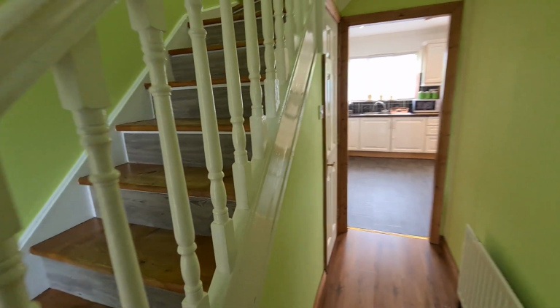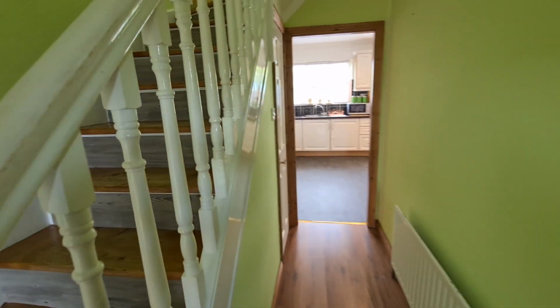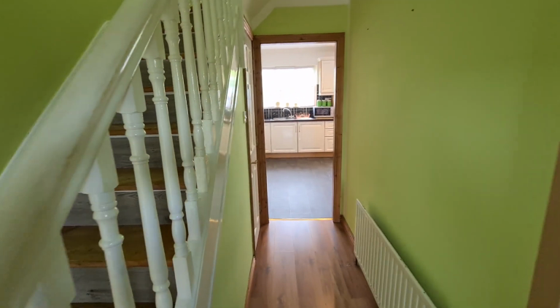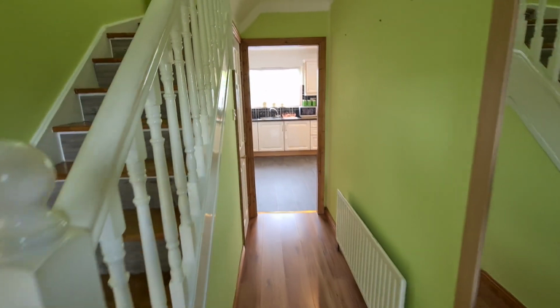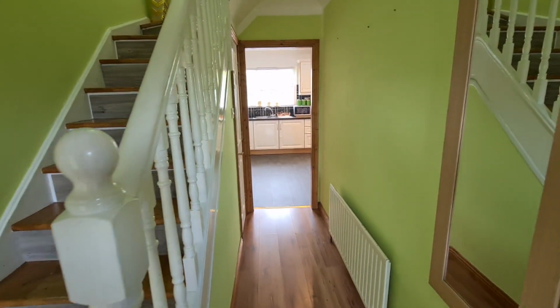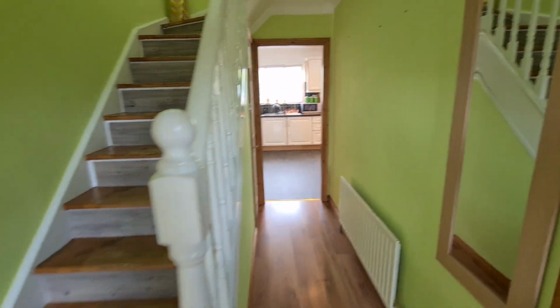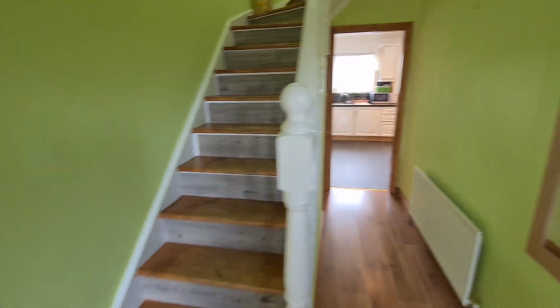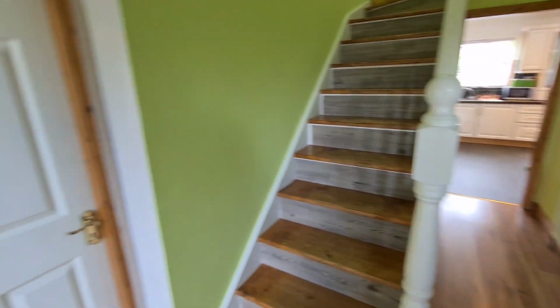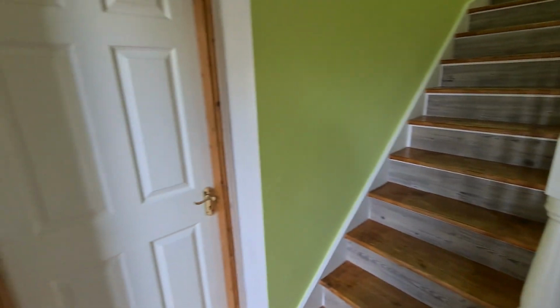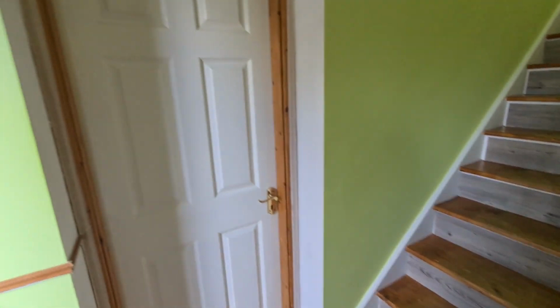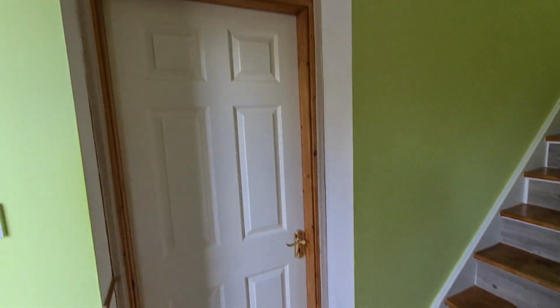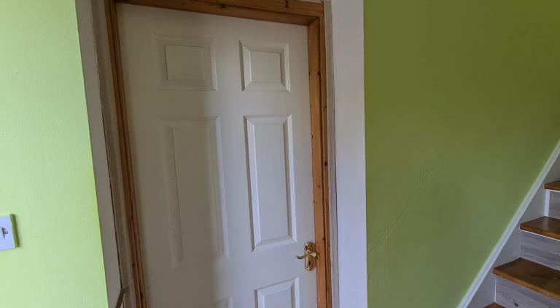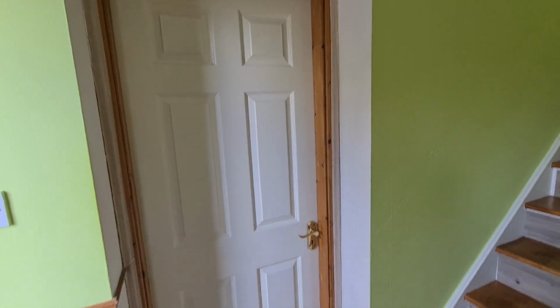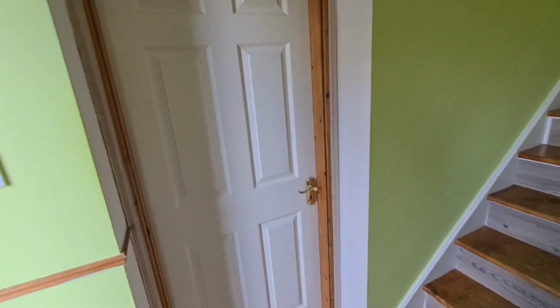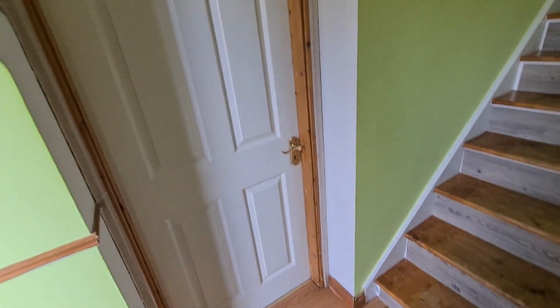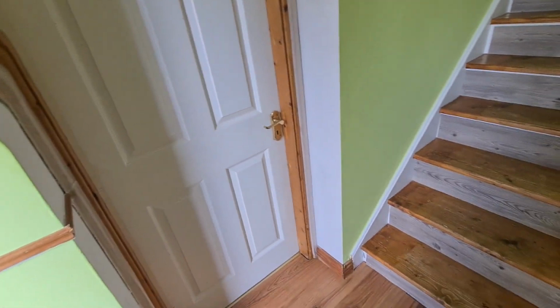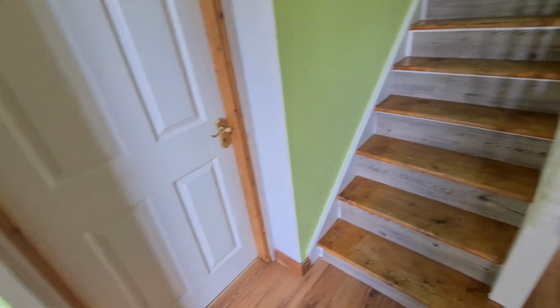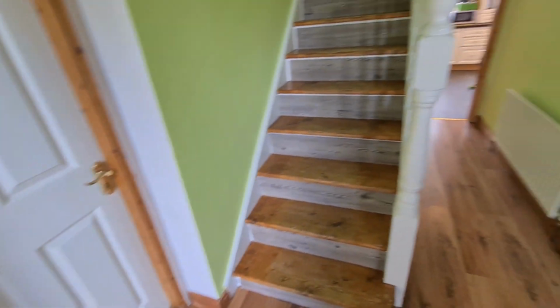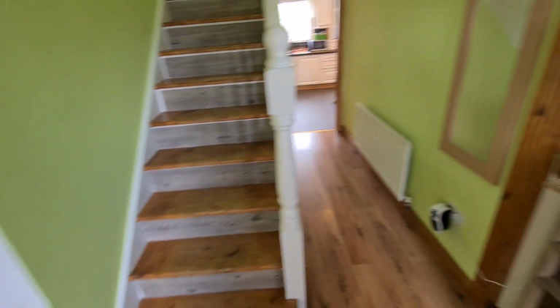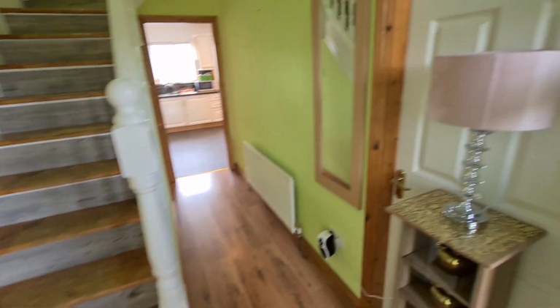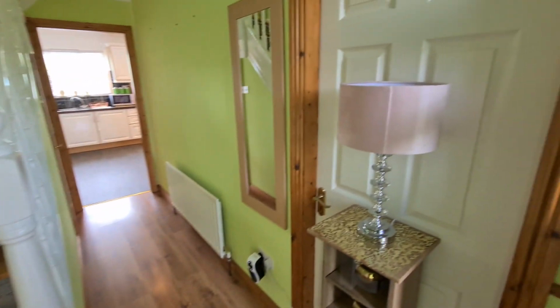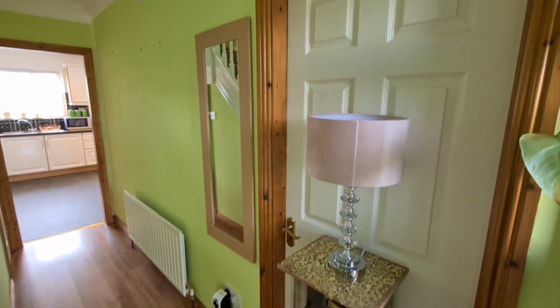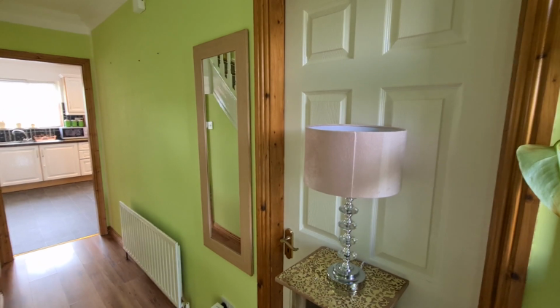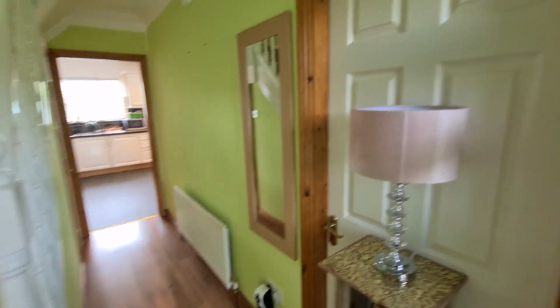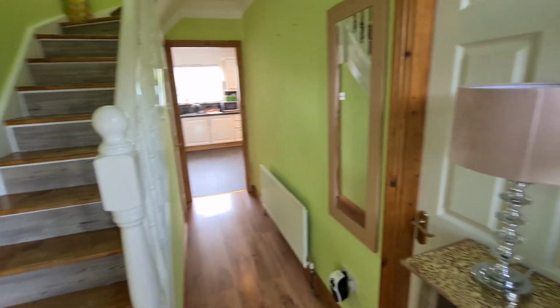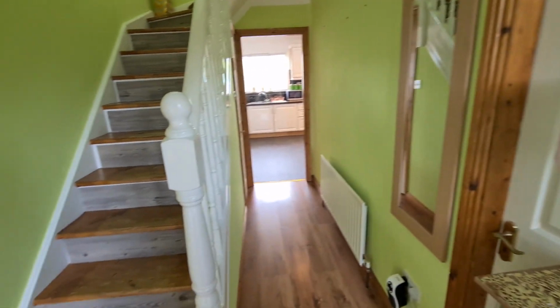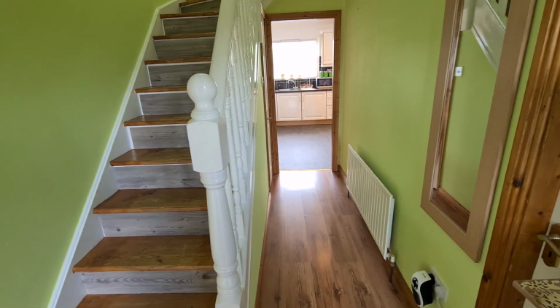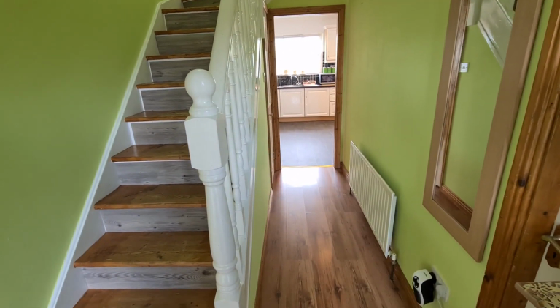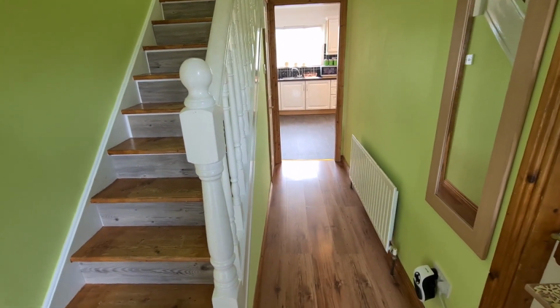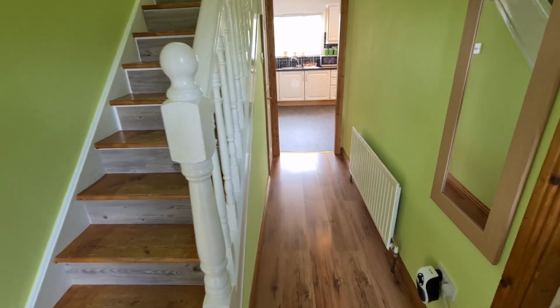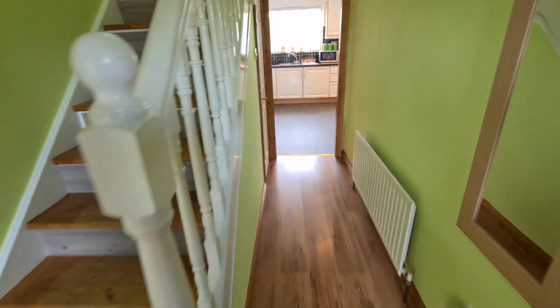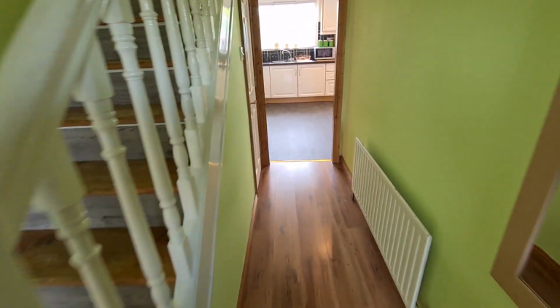The door ahead of you is into the kitchen dining, and the door here to the left hand side is into the first of the four bedrooms. The door here on the right is into the main reception as mentioned. So a nice flow as you walk in the front door.